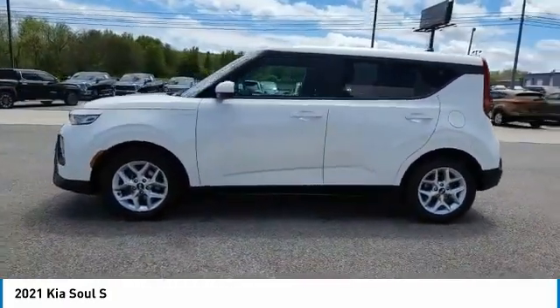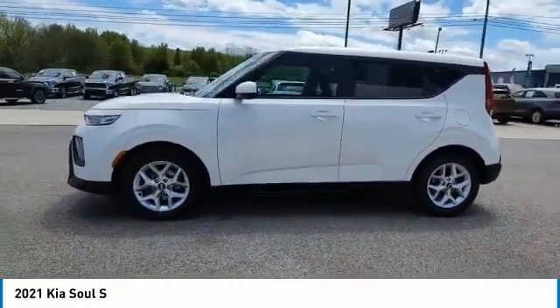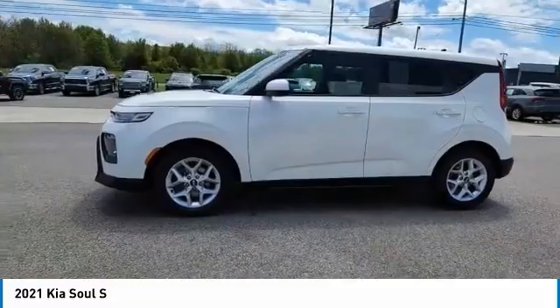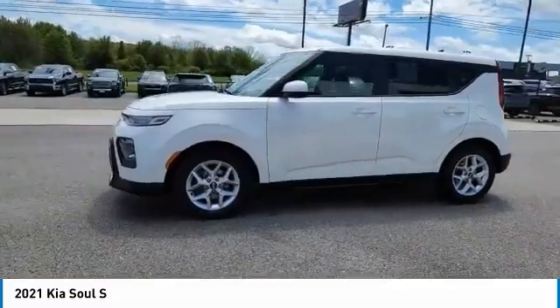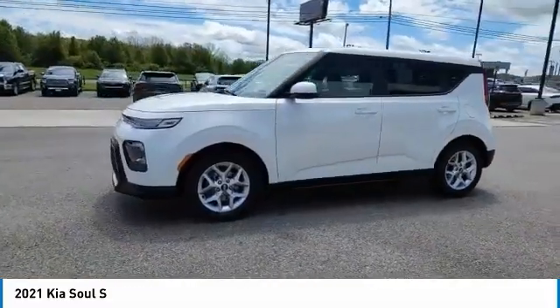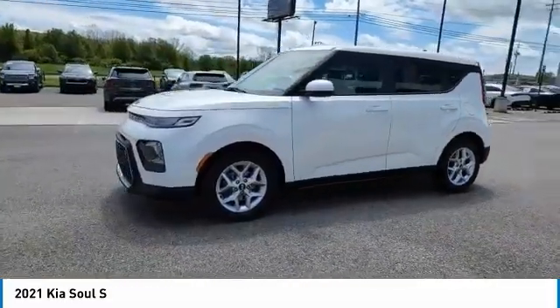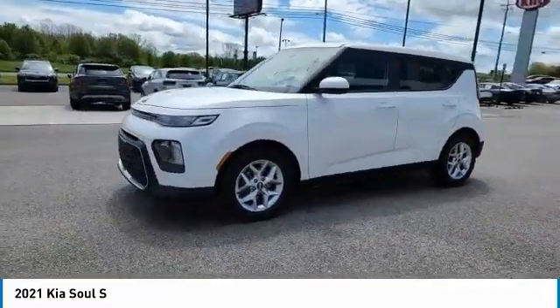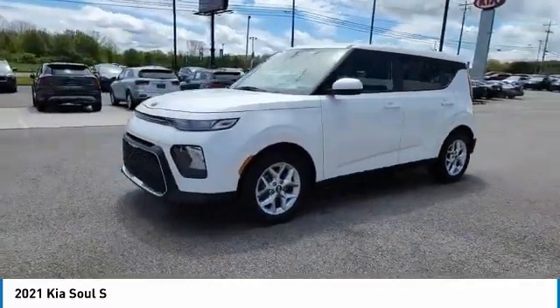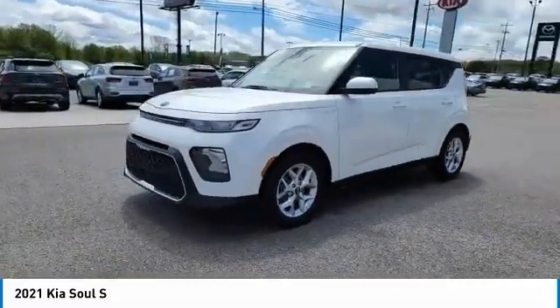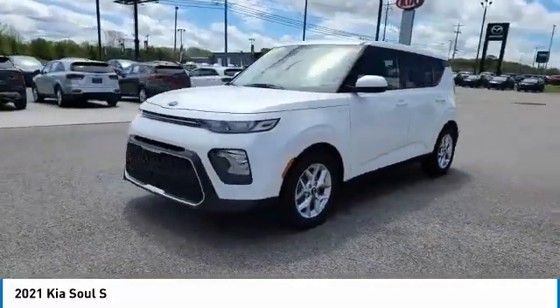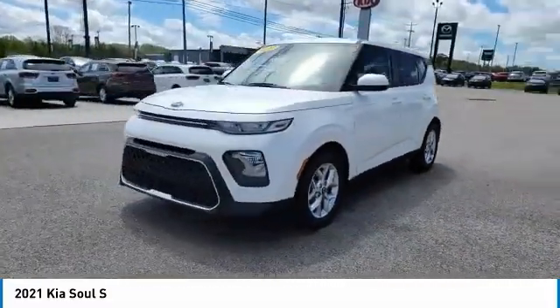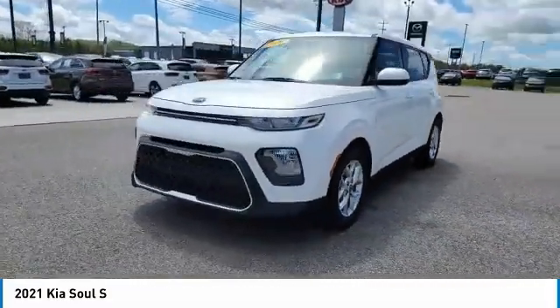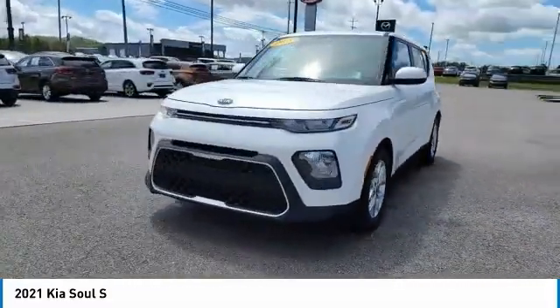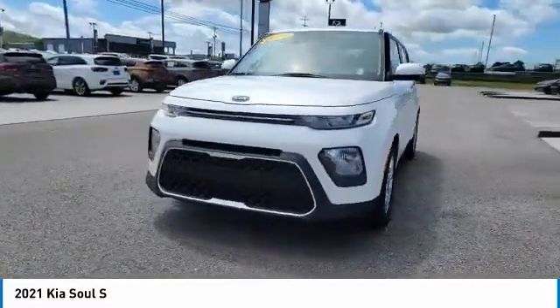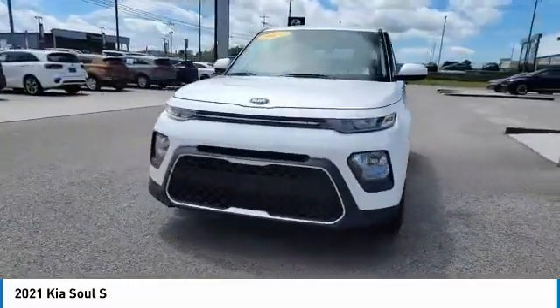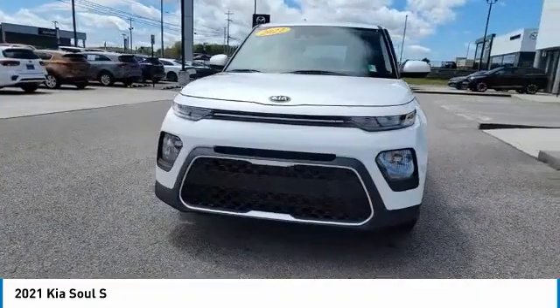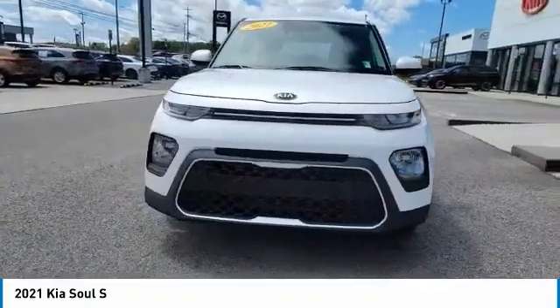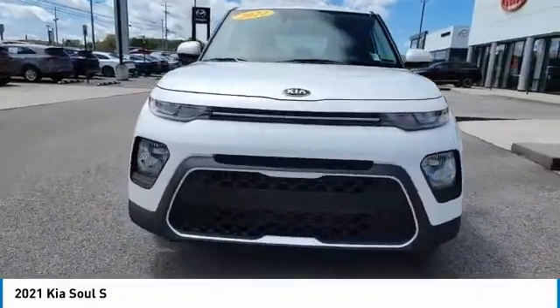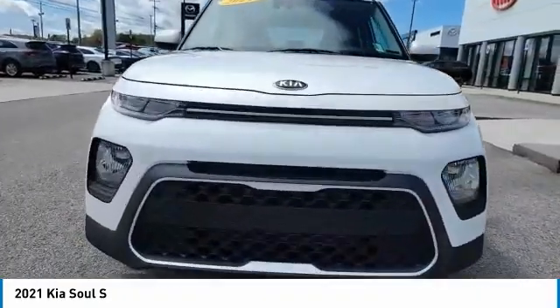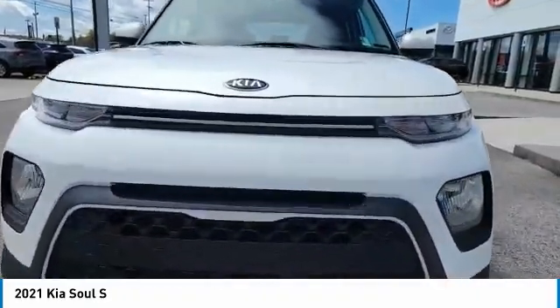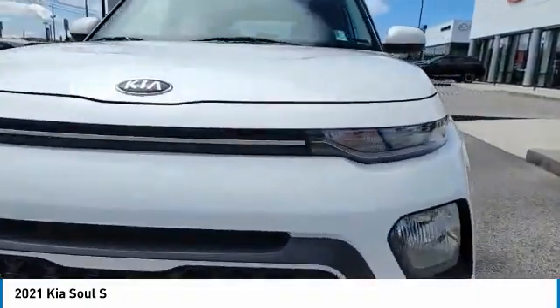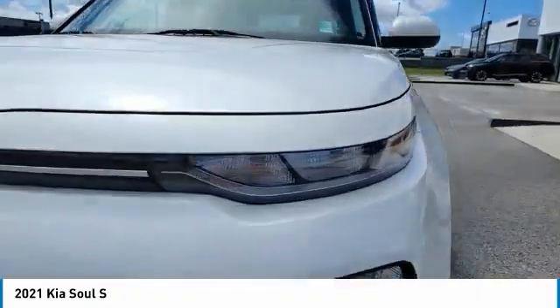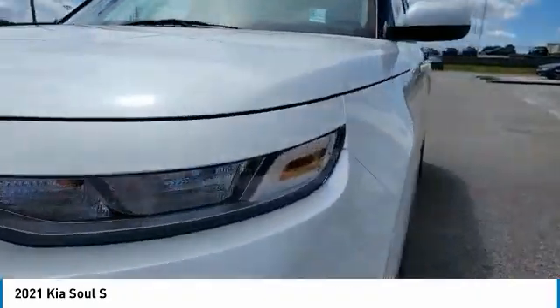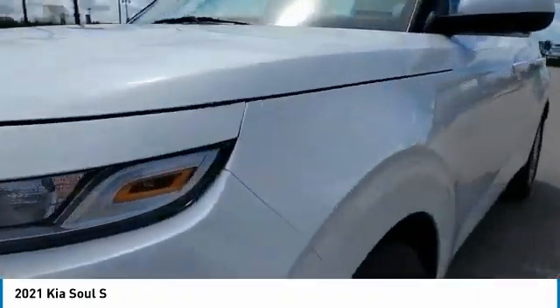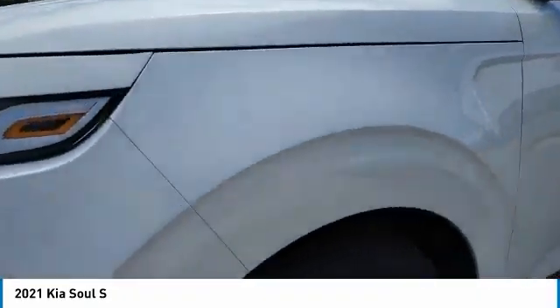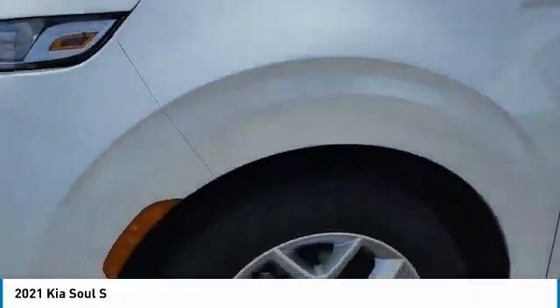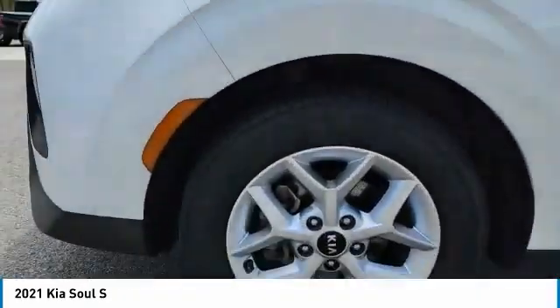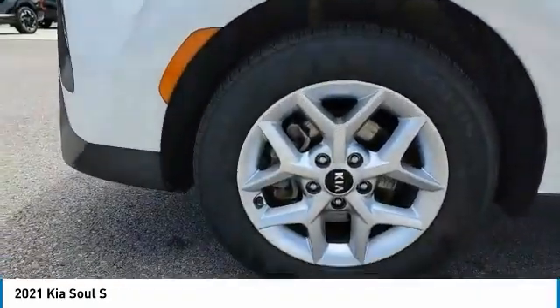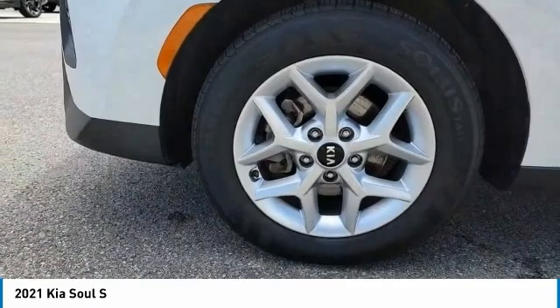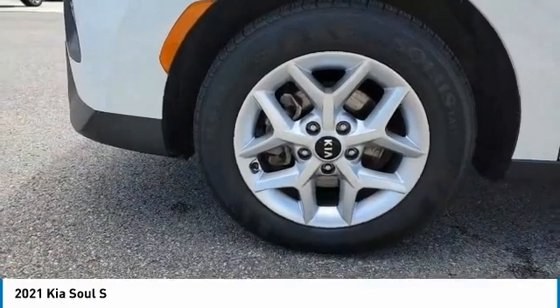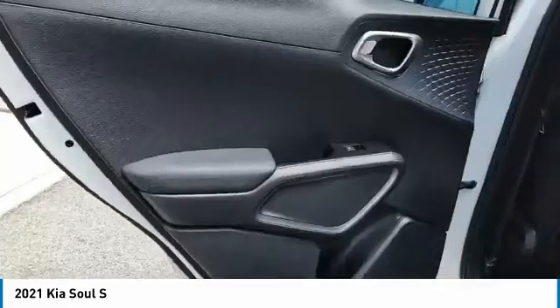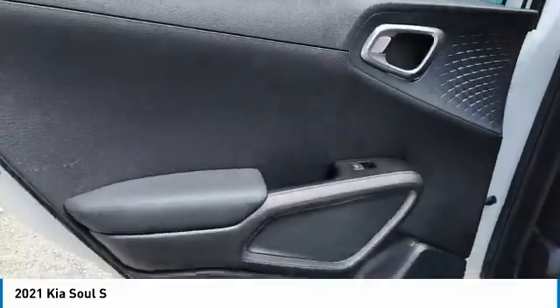Aluminum wheels, traction control, daytime running lights, remote keyless entry, remote trunk release, FWD, headlights auto off, mirror memory, cruise control, trip computer.